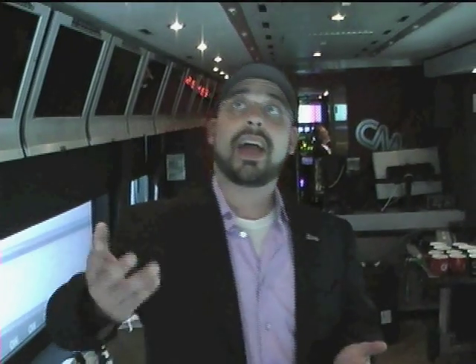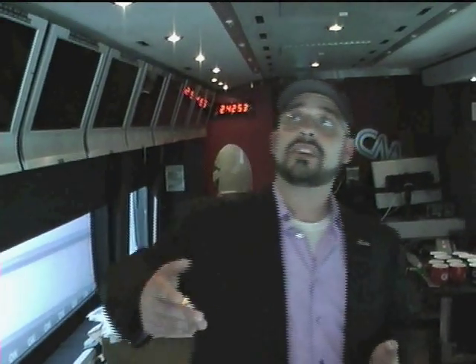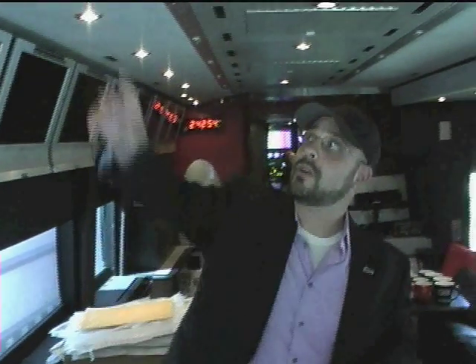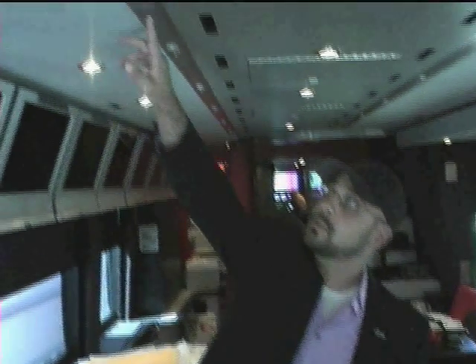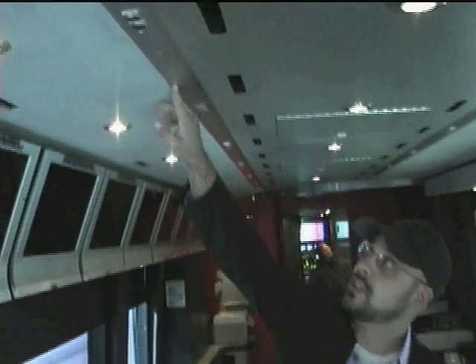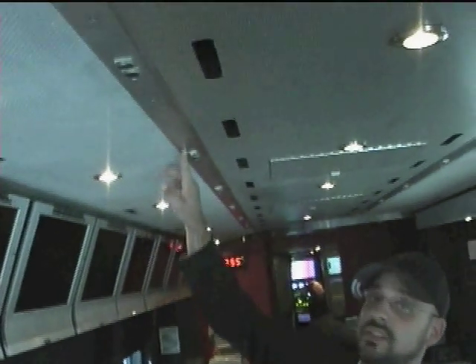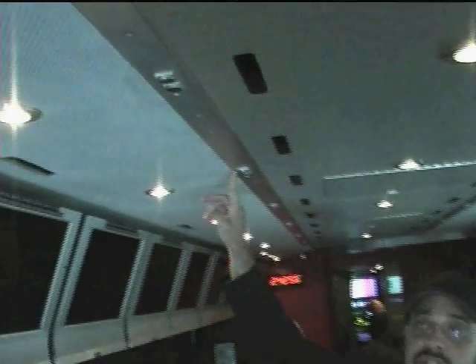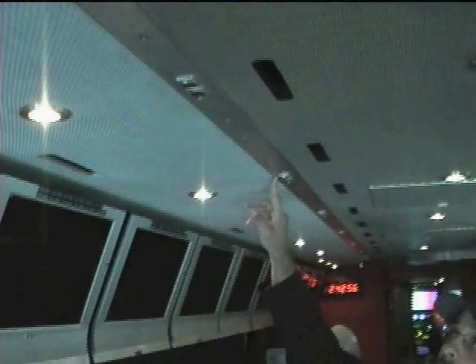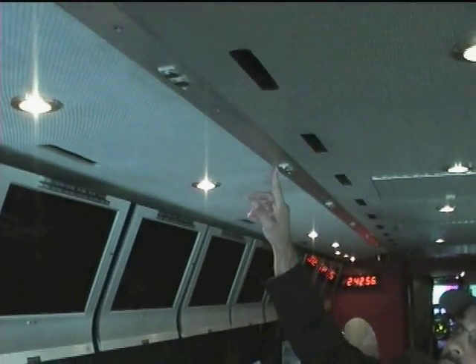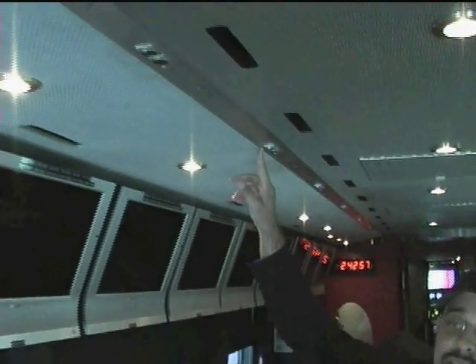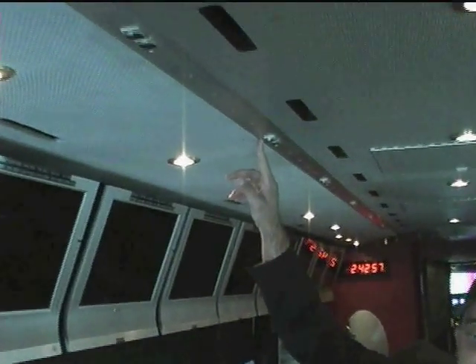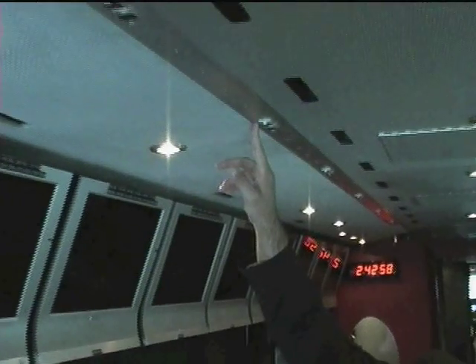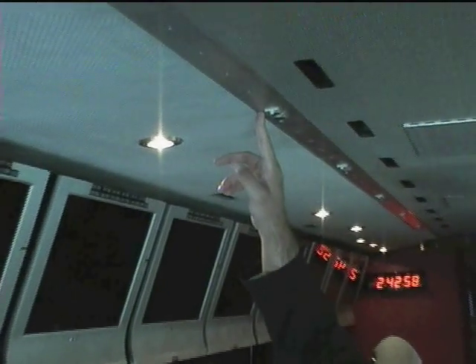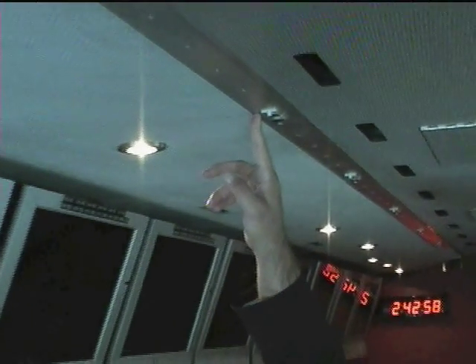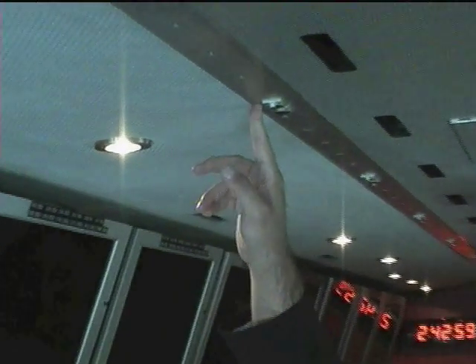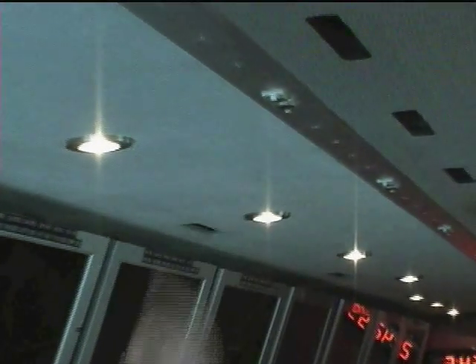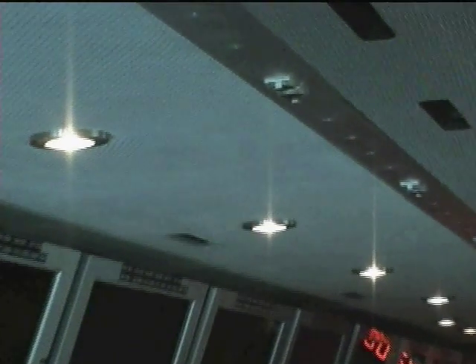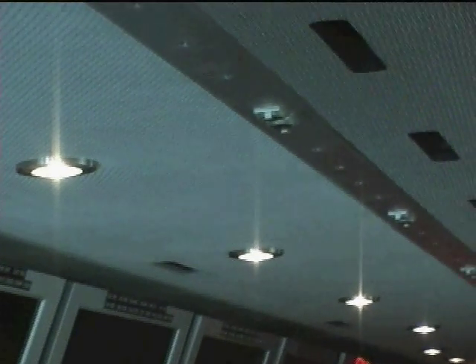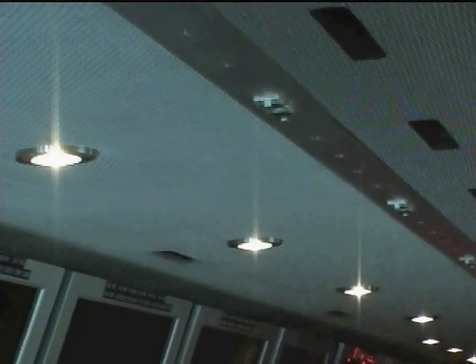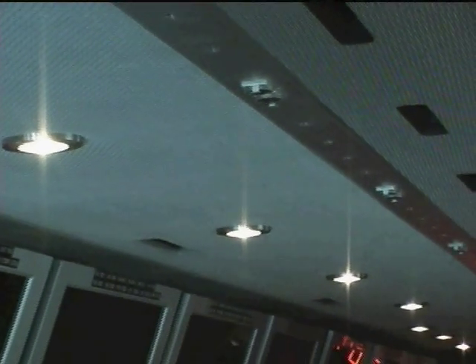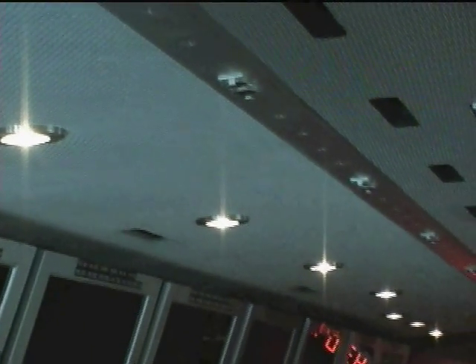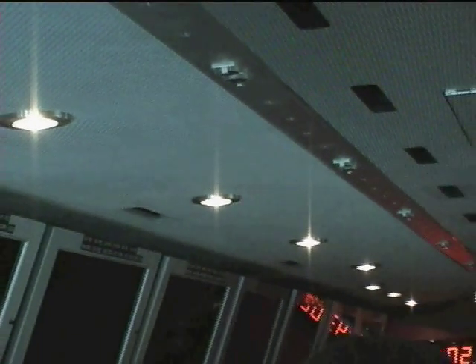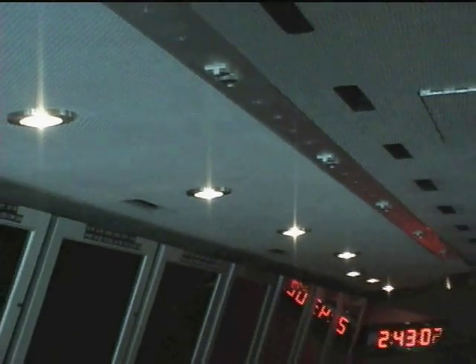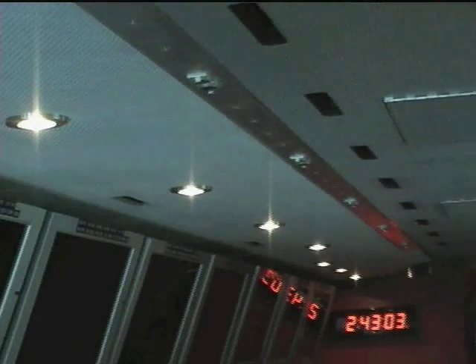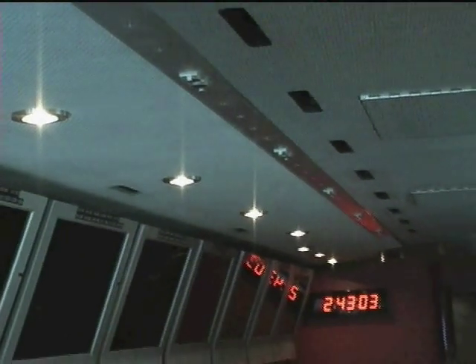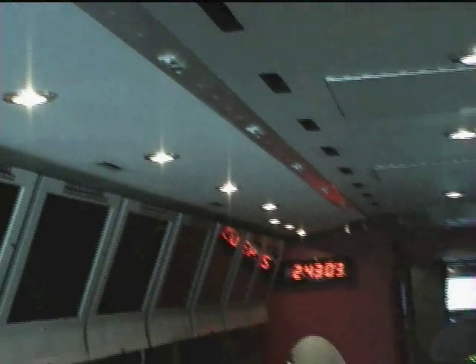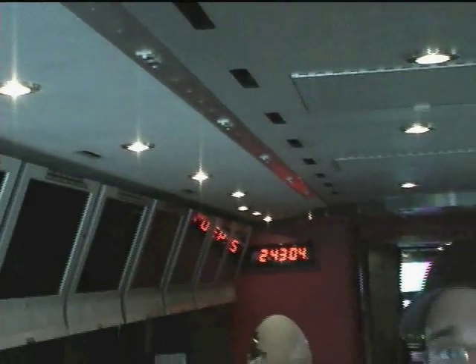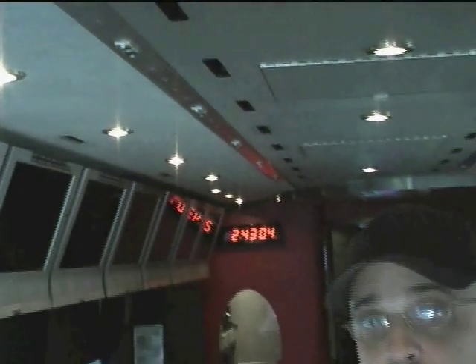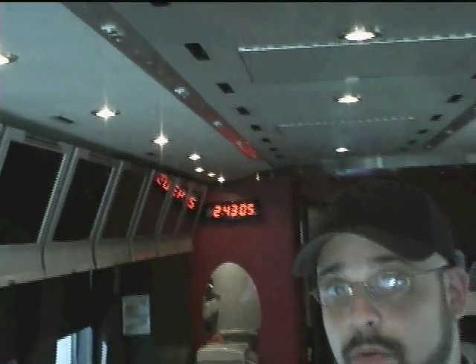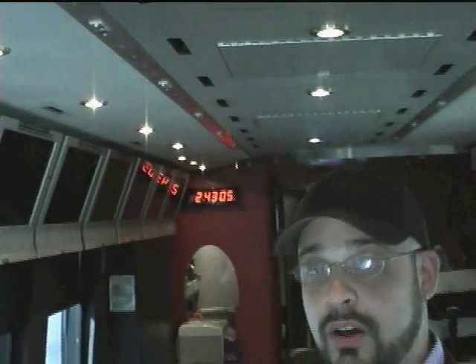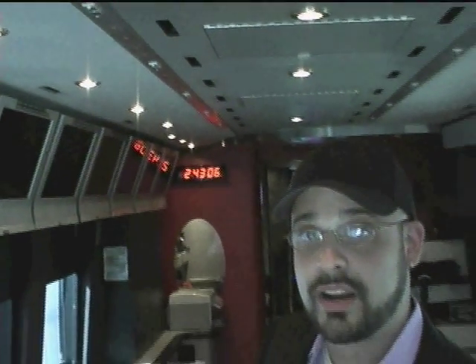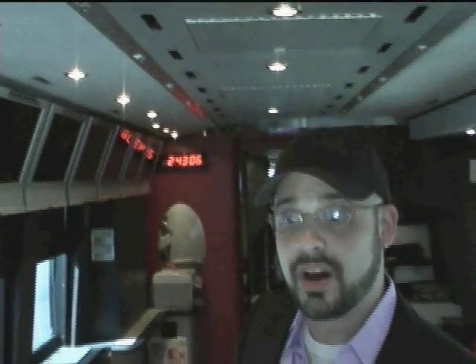It's a nice configuration because we've got places in the ceiling where we can put lighting panels. This is really a bureau in a box. Just about everything that we can do in one of our bureaus back in New York or D.C., we can do in smaller form right here on the bus.